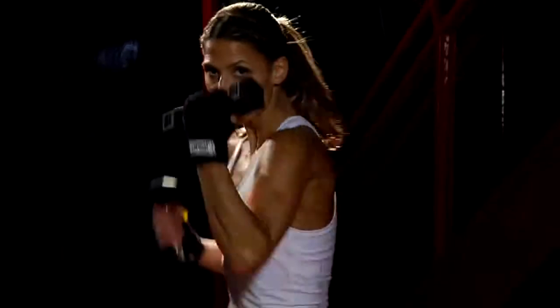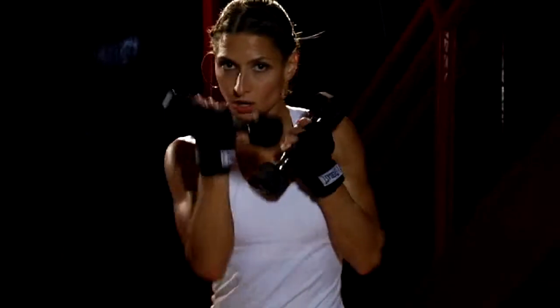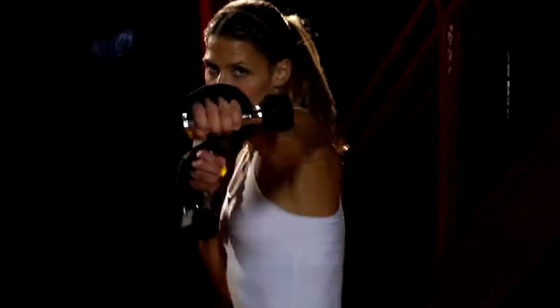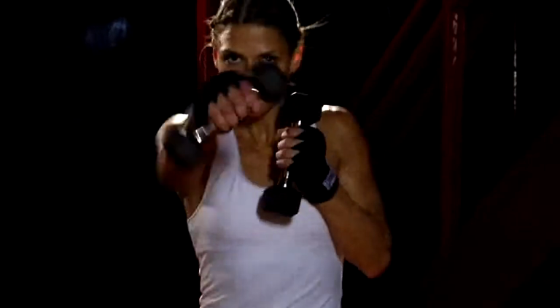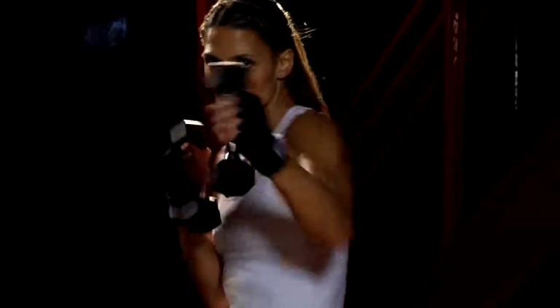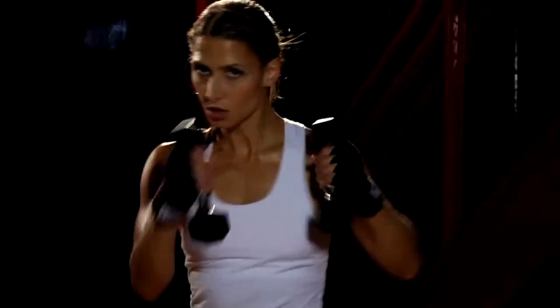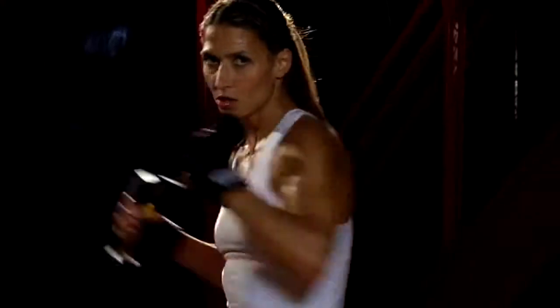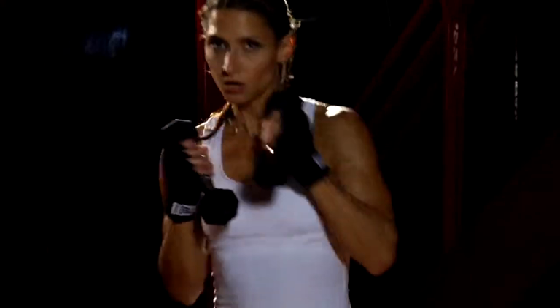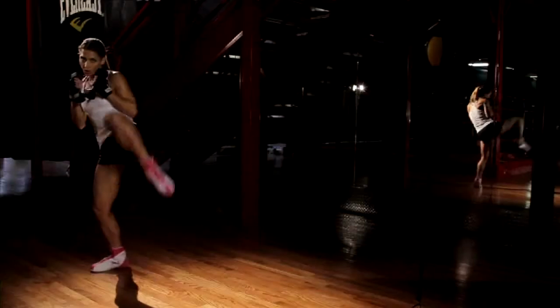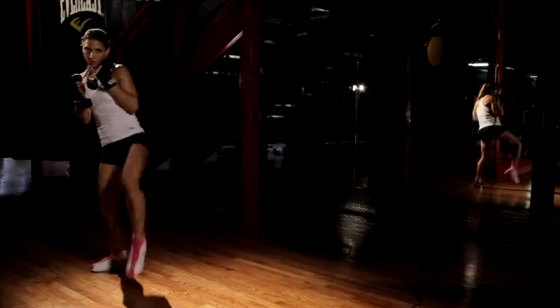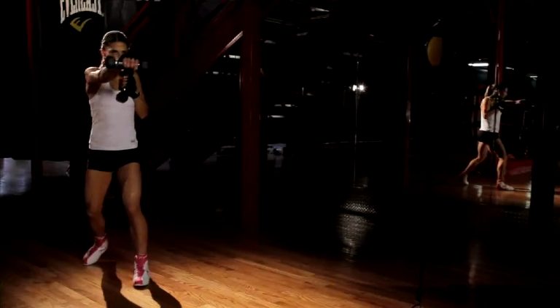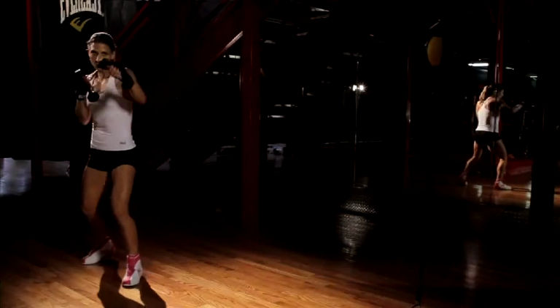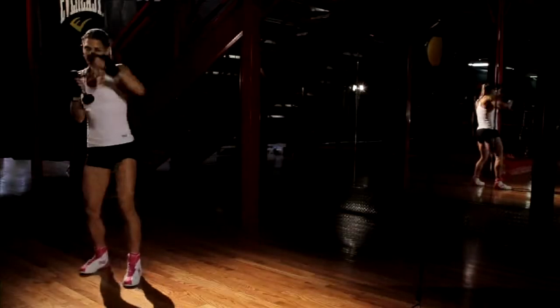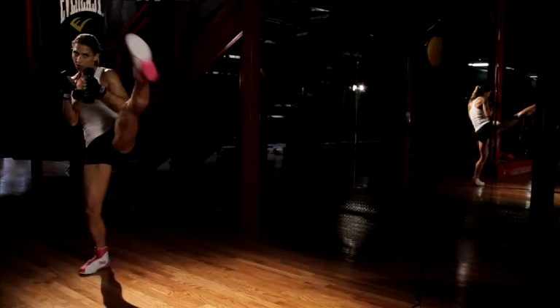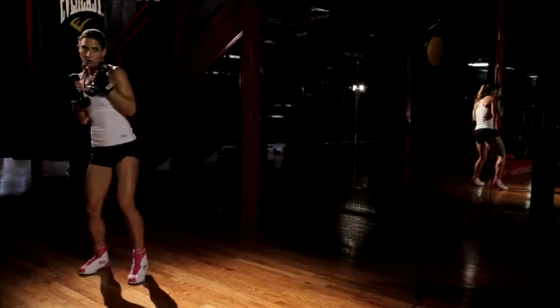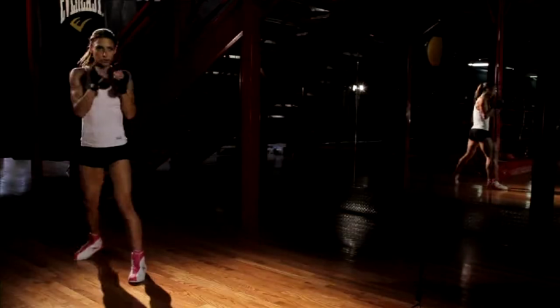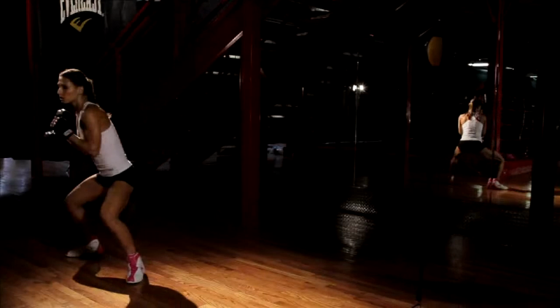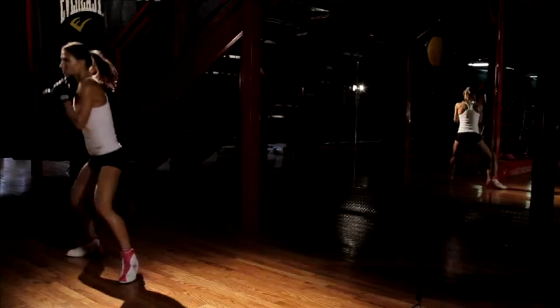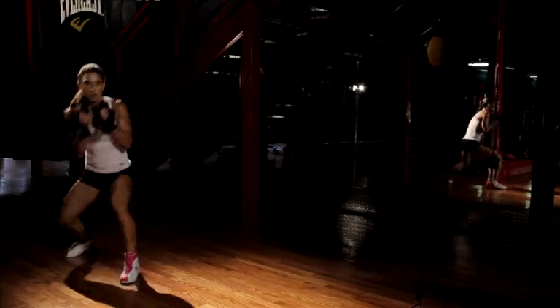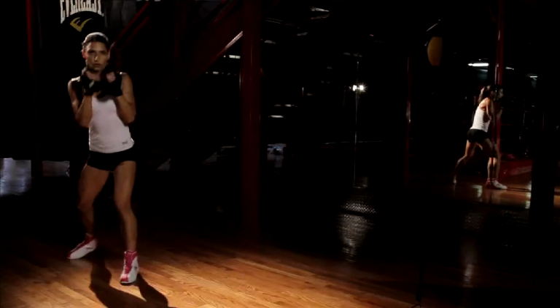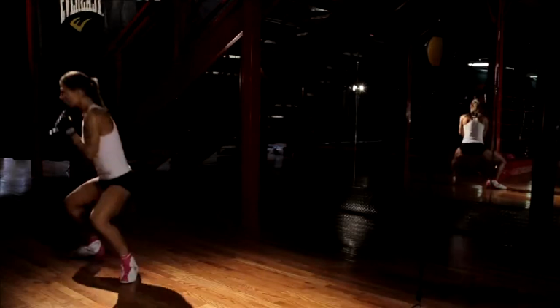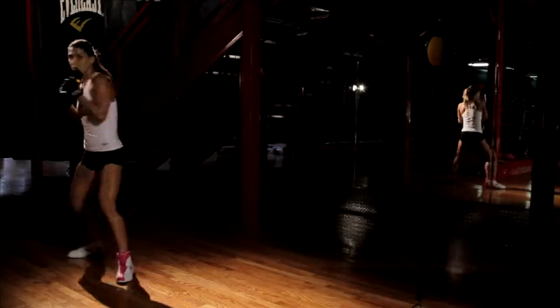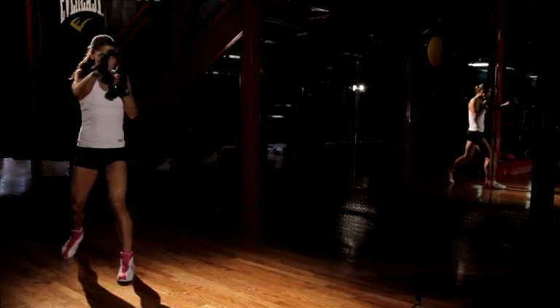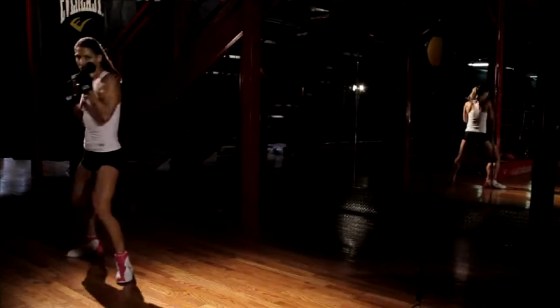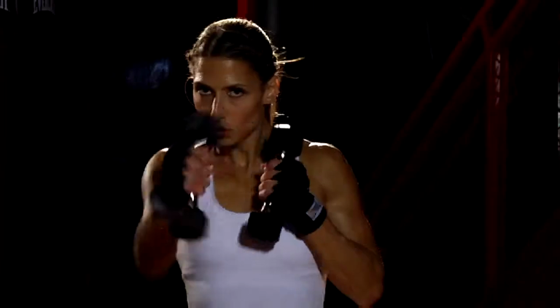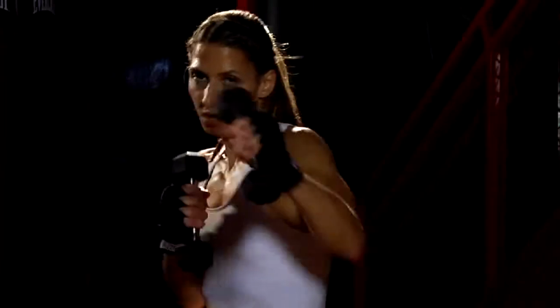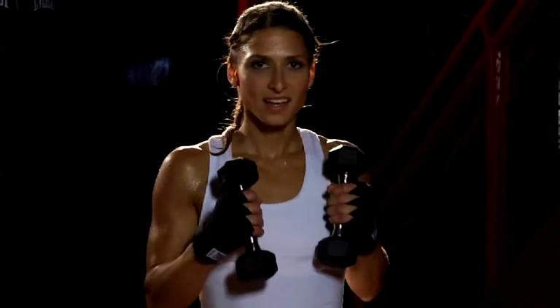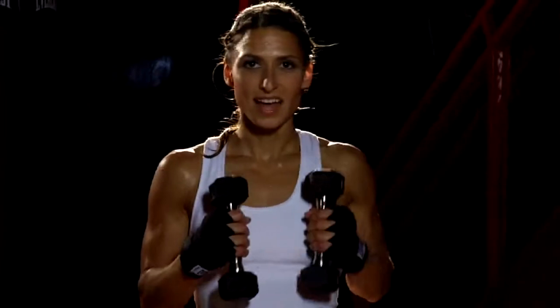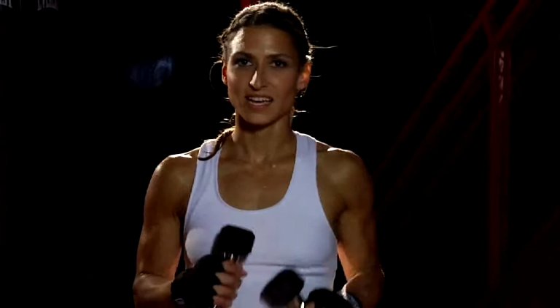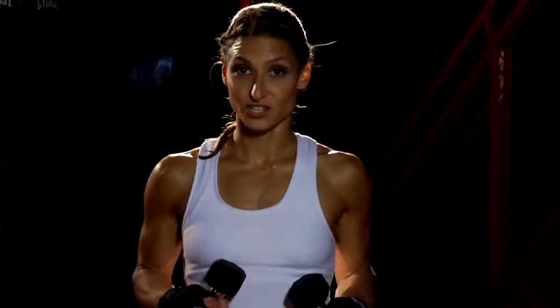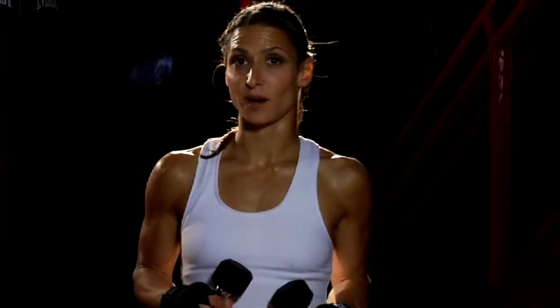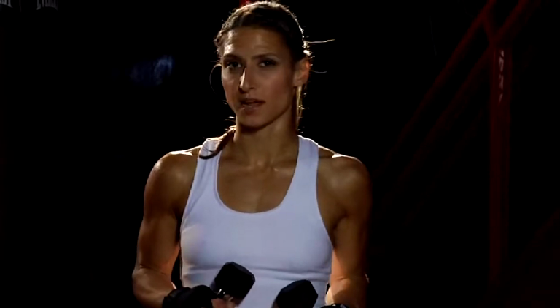A lot of people find it a little intimidating, but it's actually very easy and it's a great way to get your cardio conditioning, build up your arm strength, and your endurance. And that's how you do a shadow box workout.